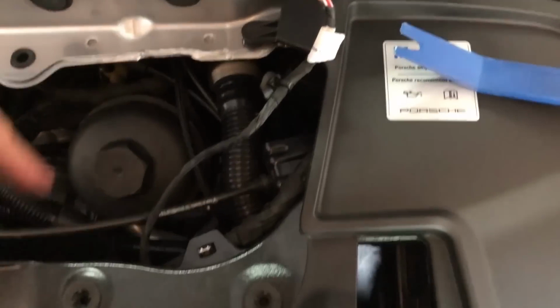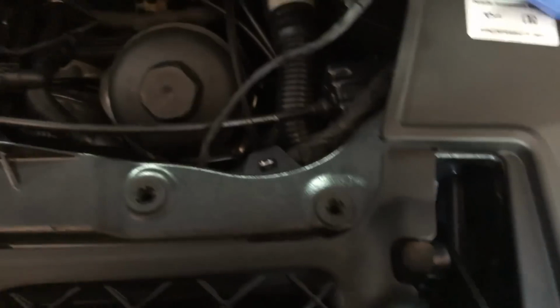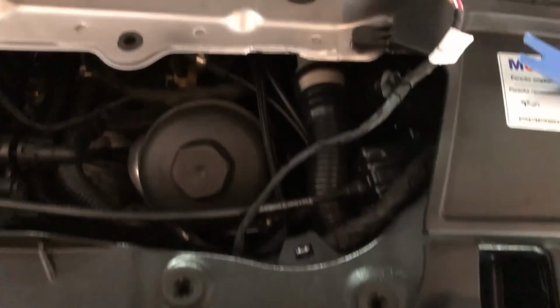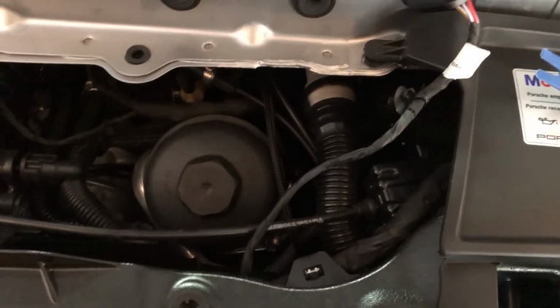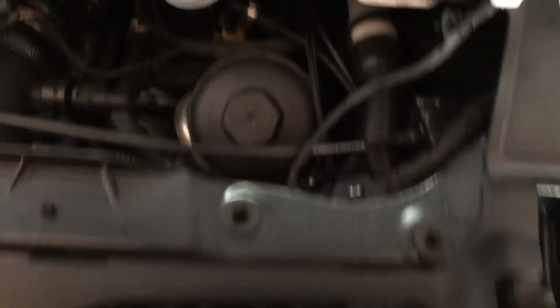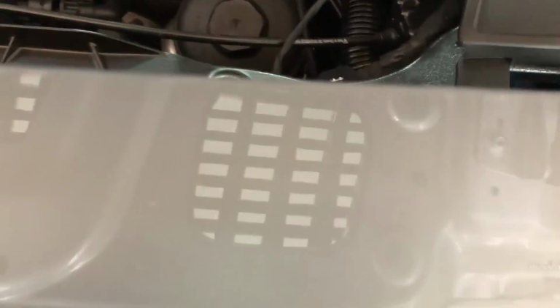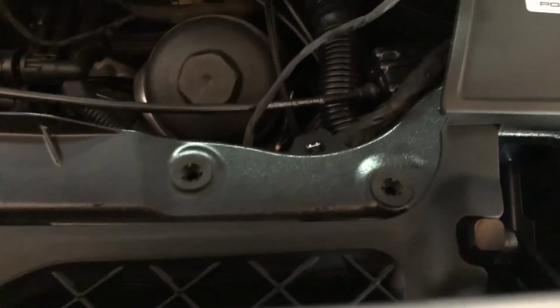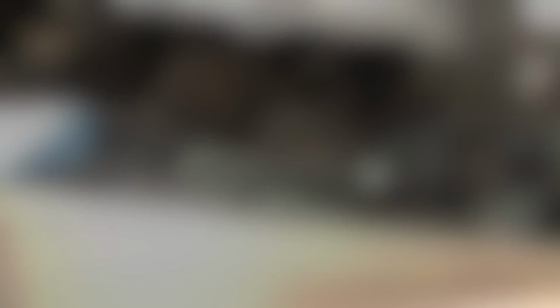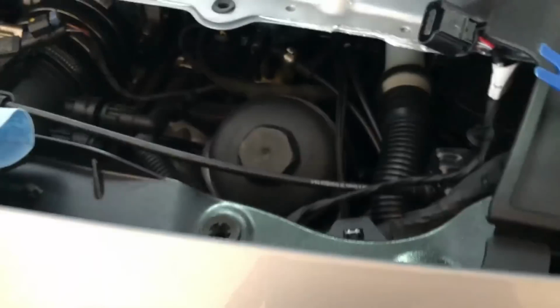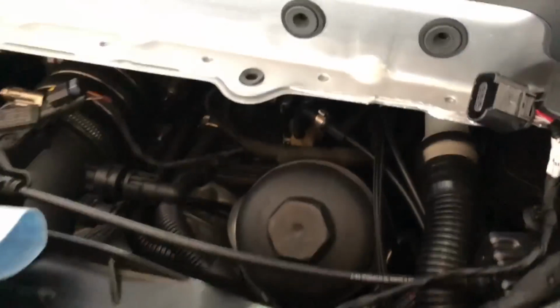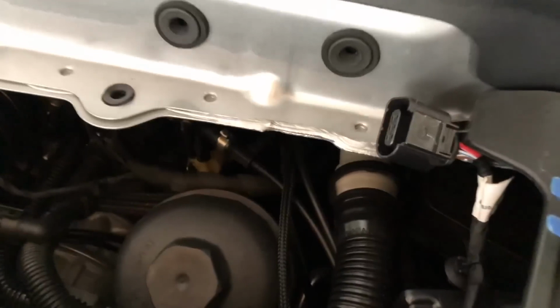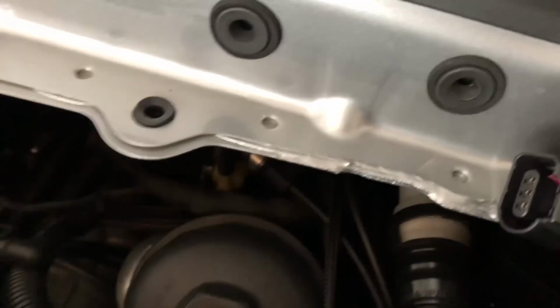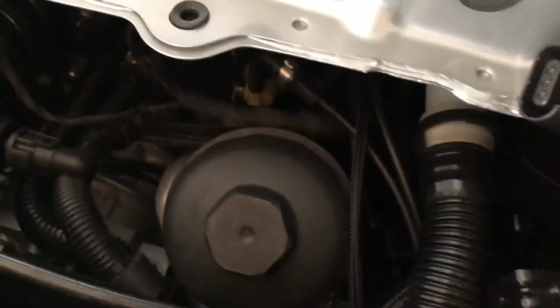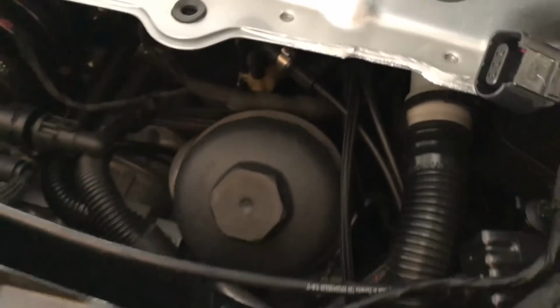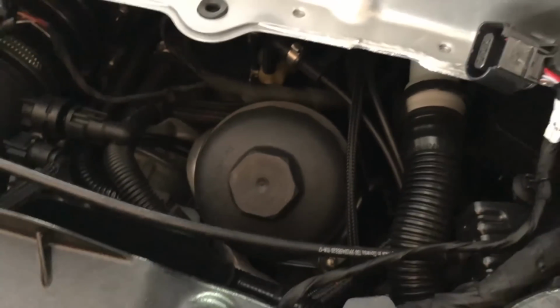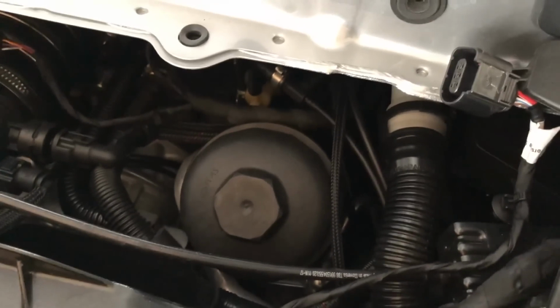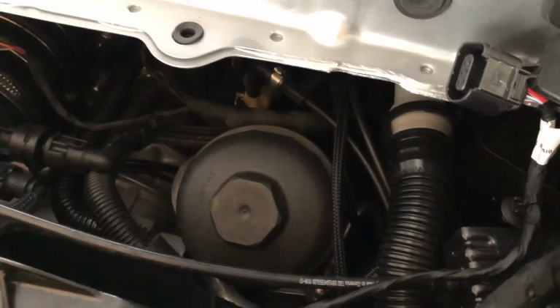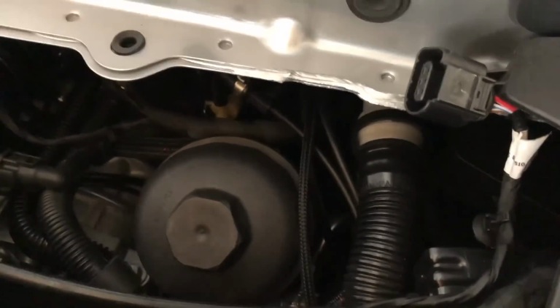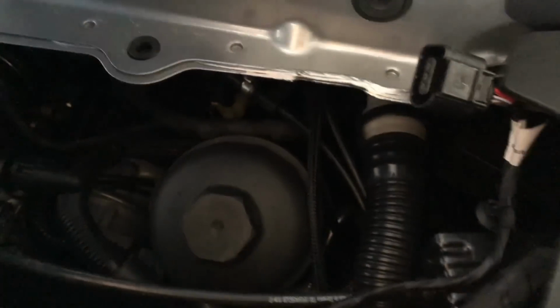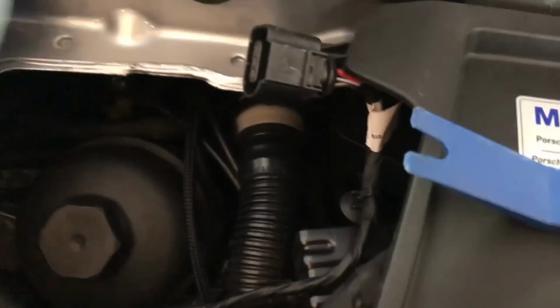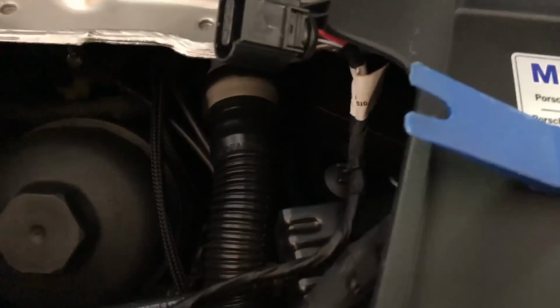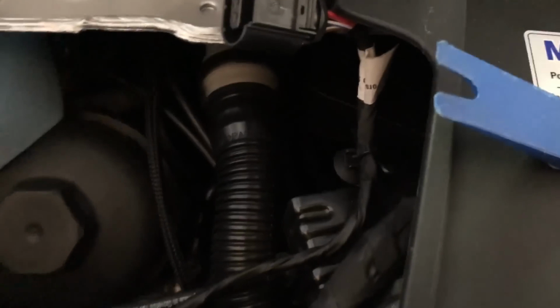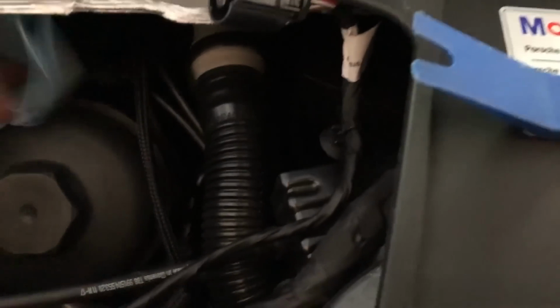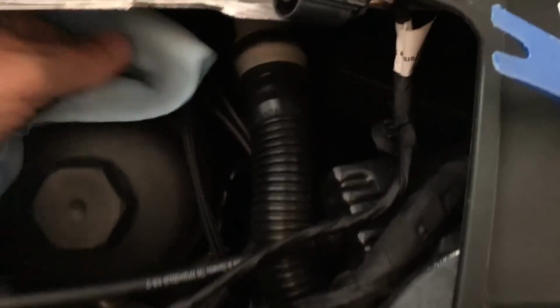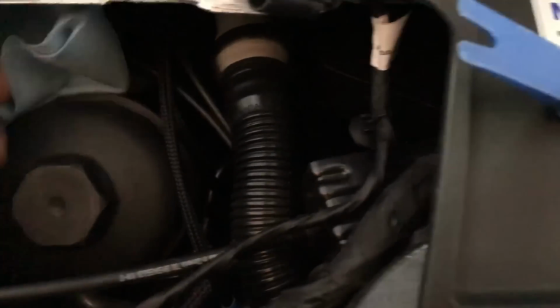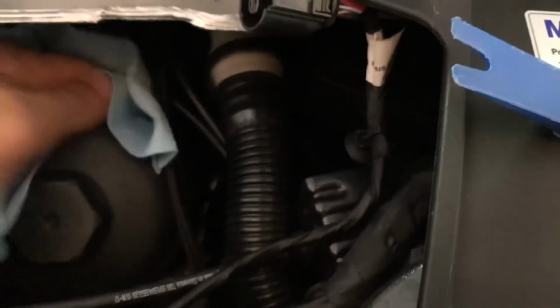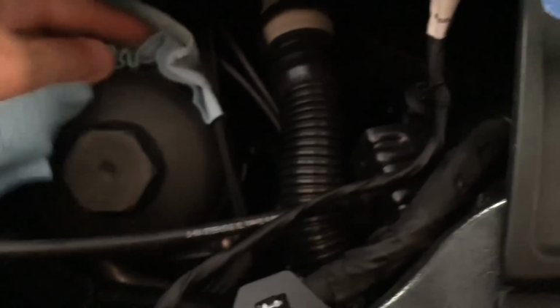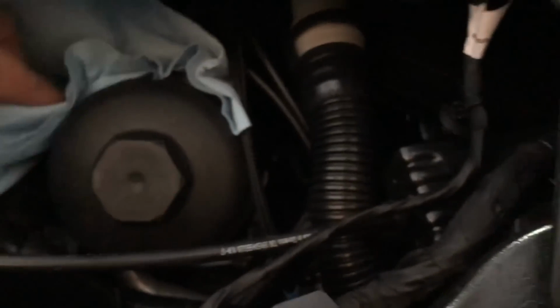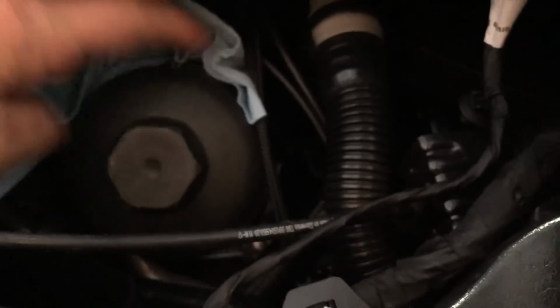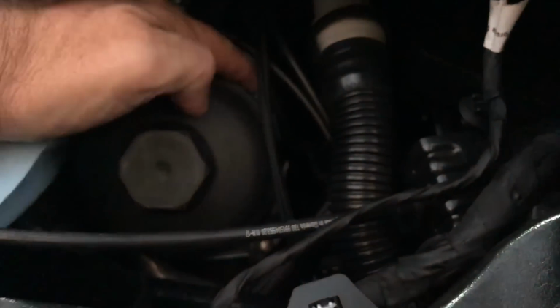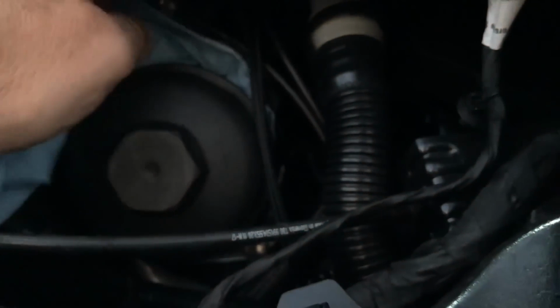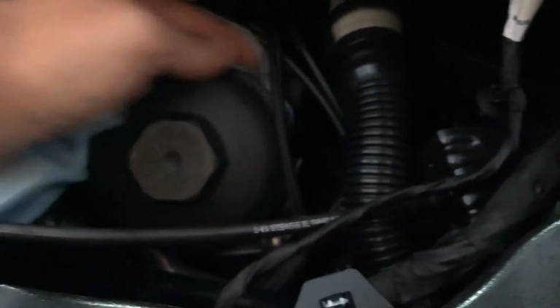Now you can actually see the engine very easily. Here you have the oil filter which we're going to be removing next. I'm going to cover all around the oil filter with some paper towels to avoid it dripping all over the place.